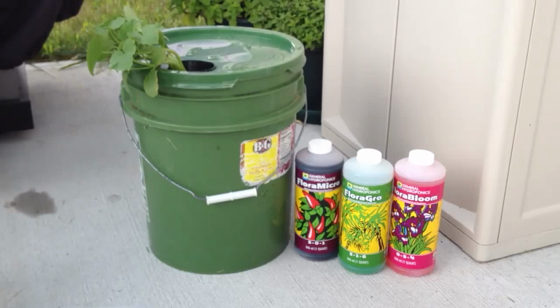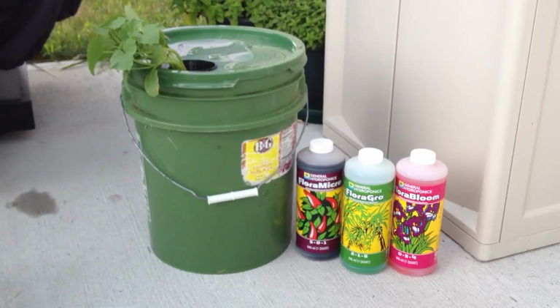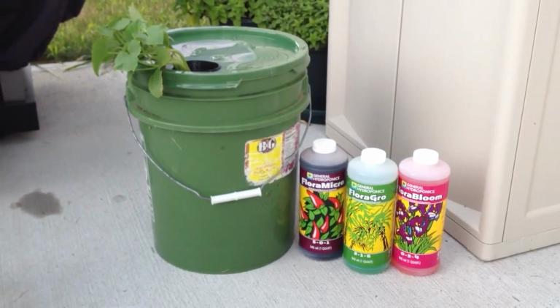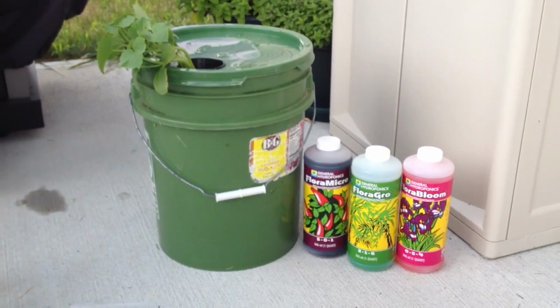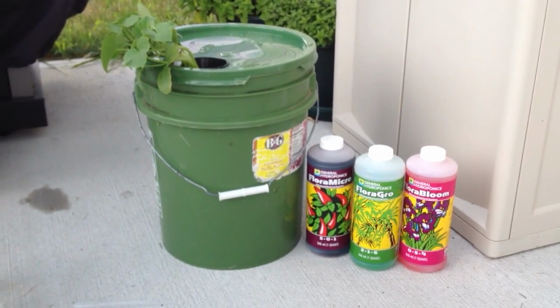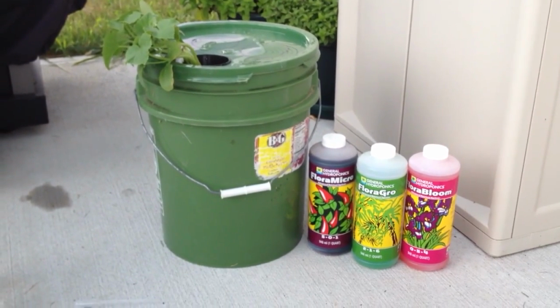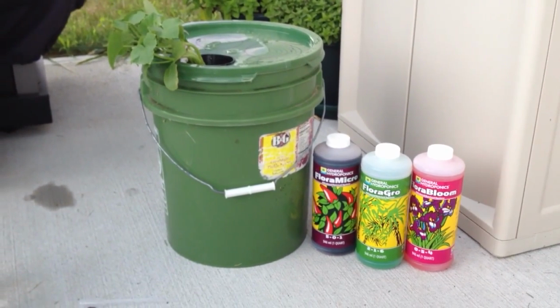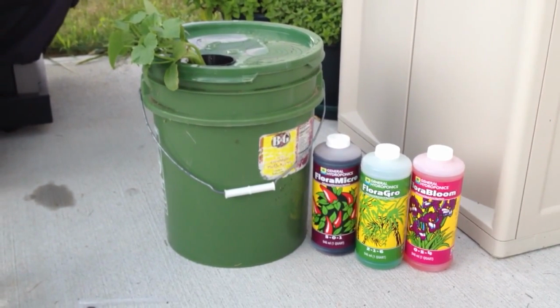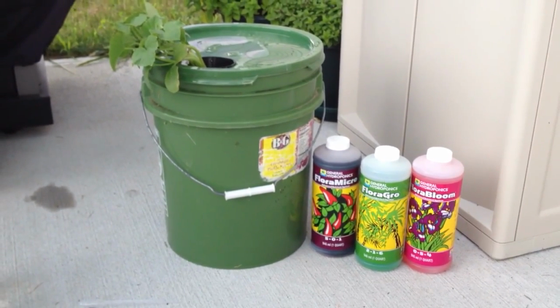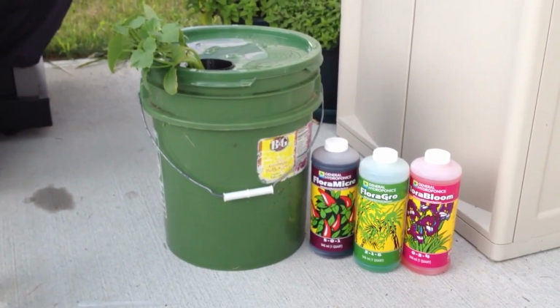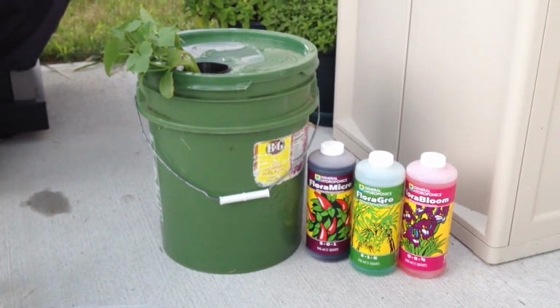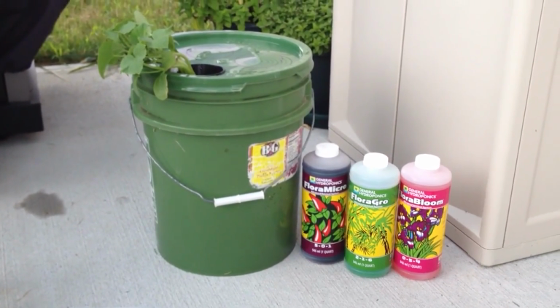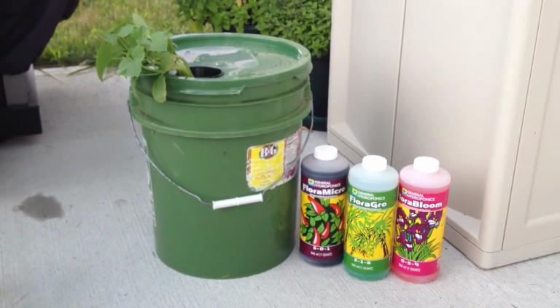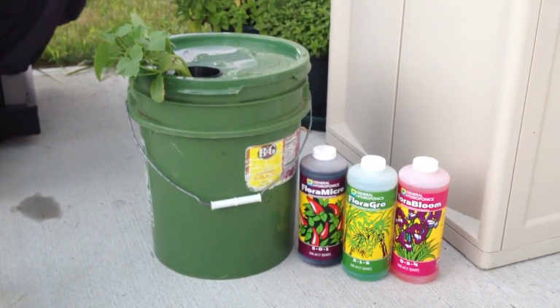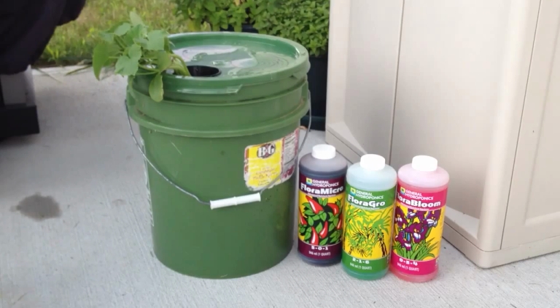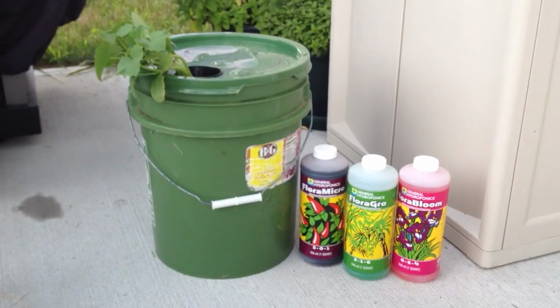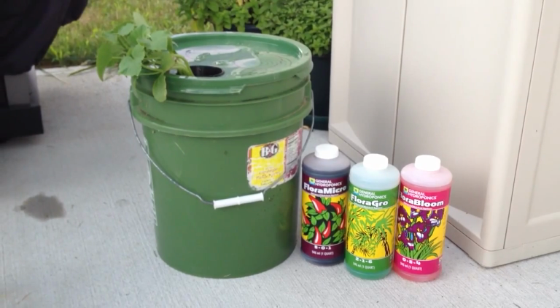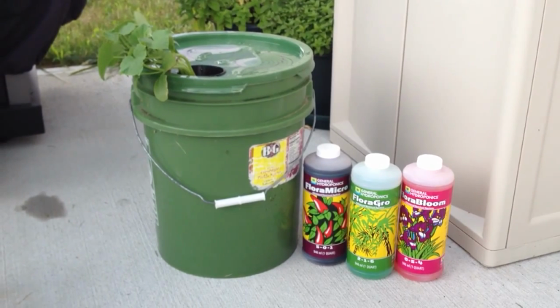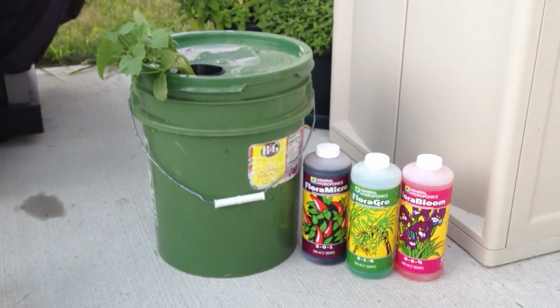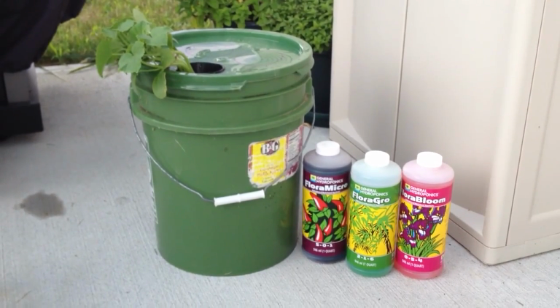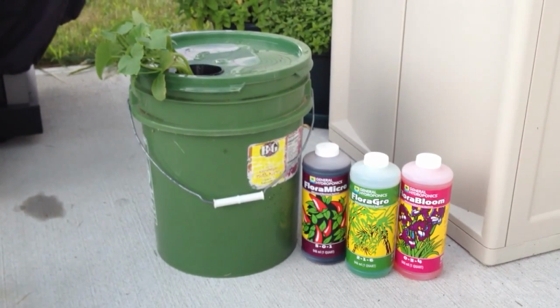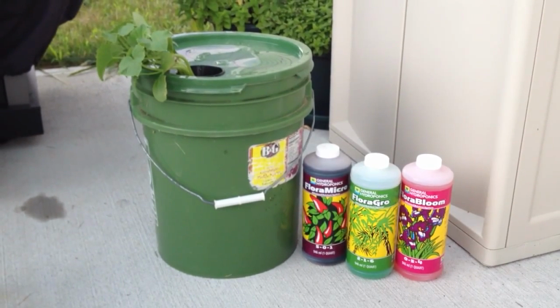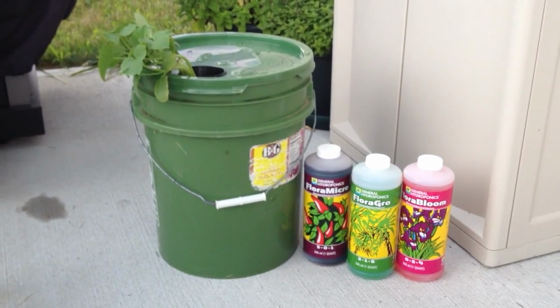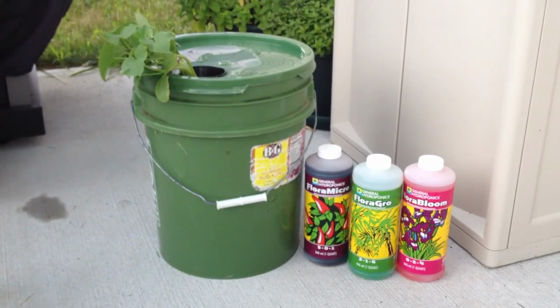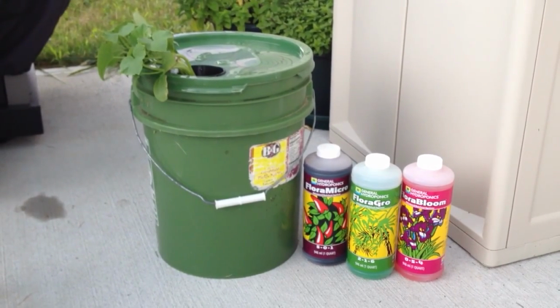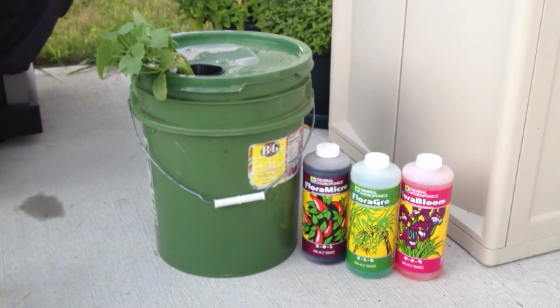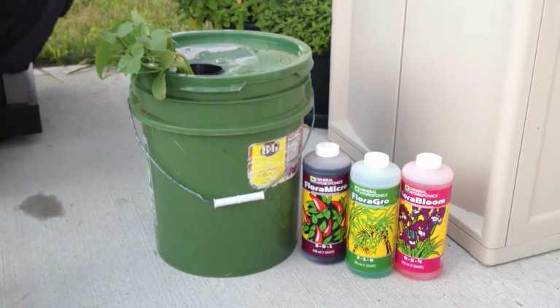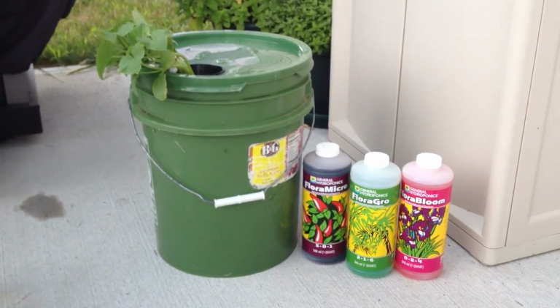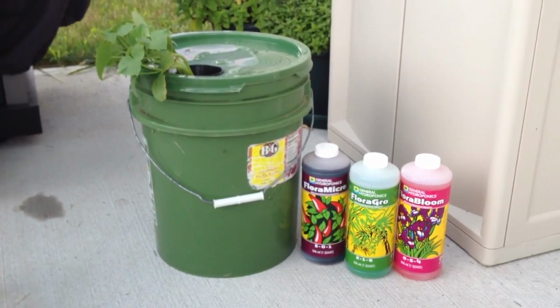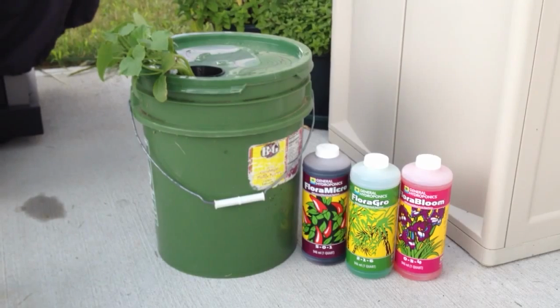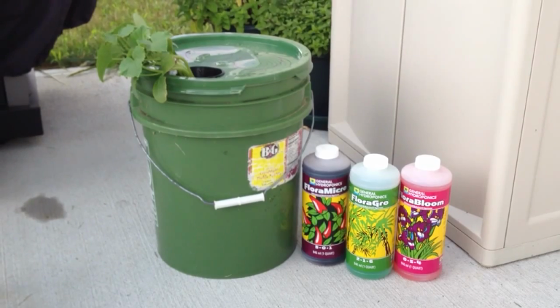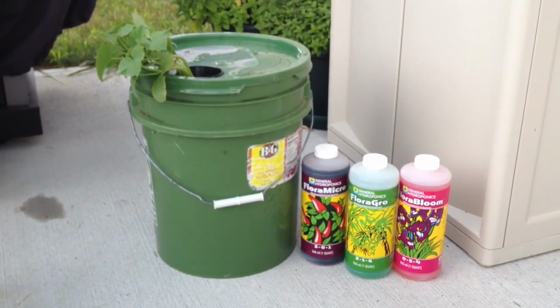Today is June 30th, 2013. I'm about to start an off-the-grid hydroponics experiment that was pioneered and researched by a guy named B.A. Kratke at the University of Hawaii.